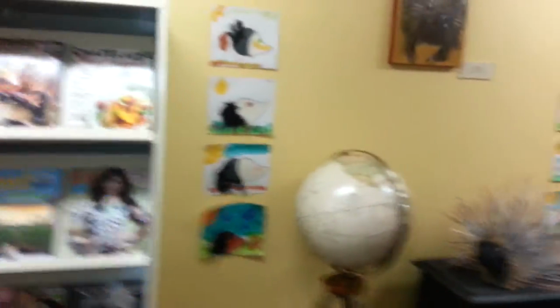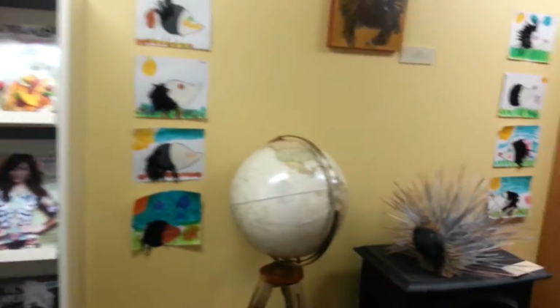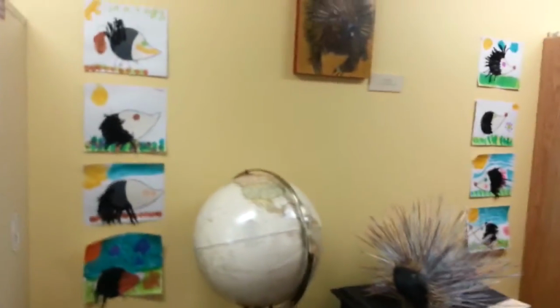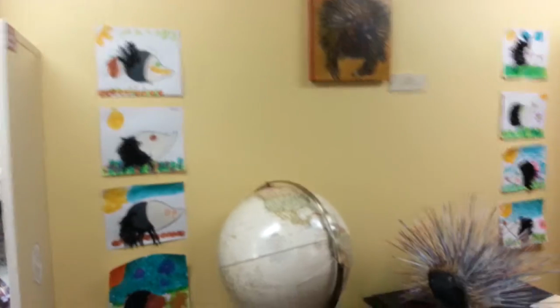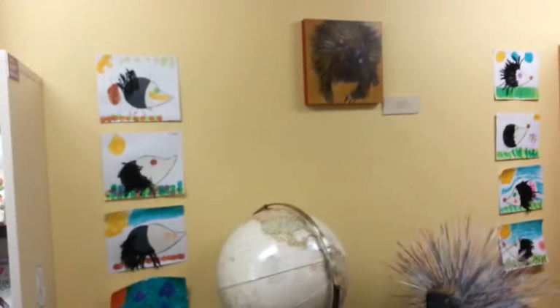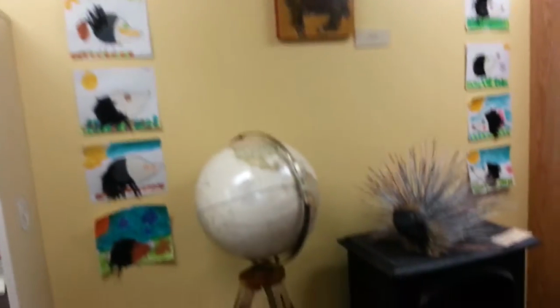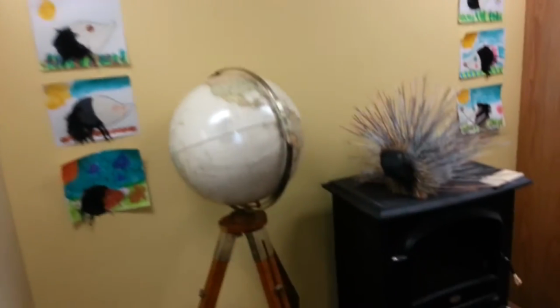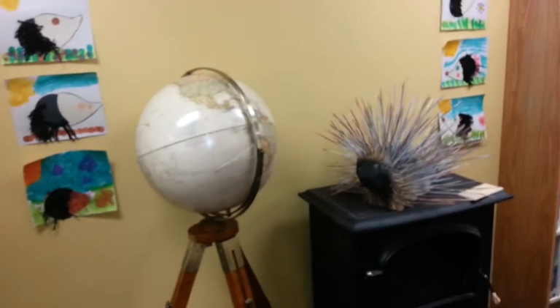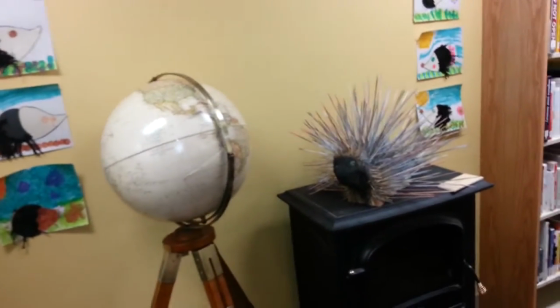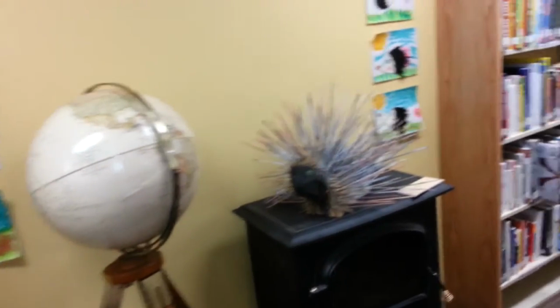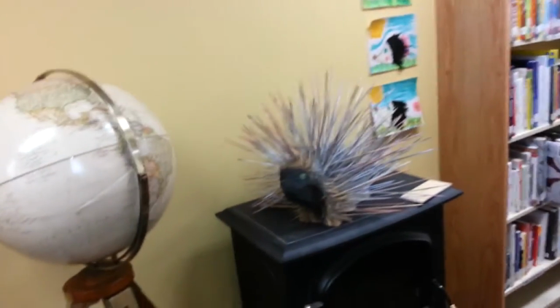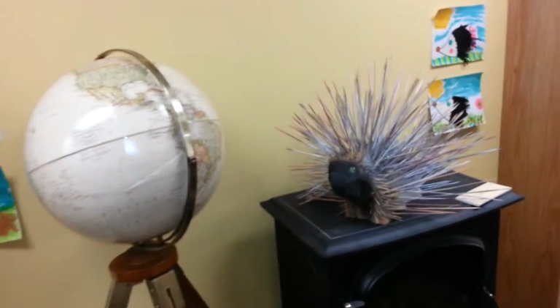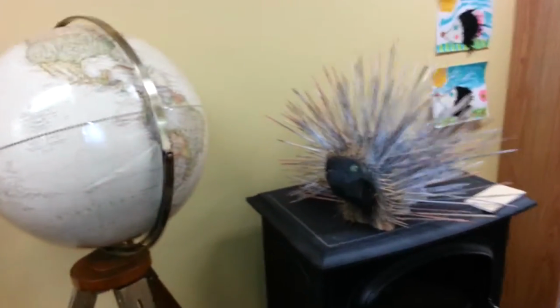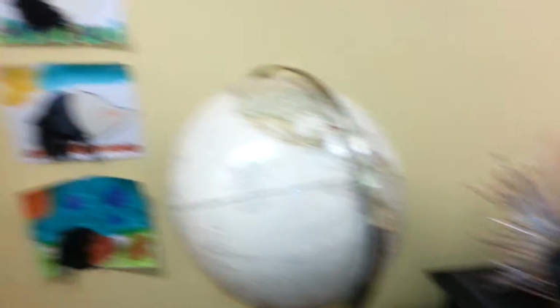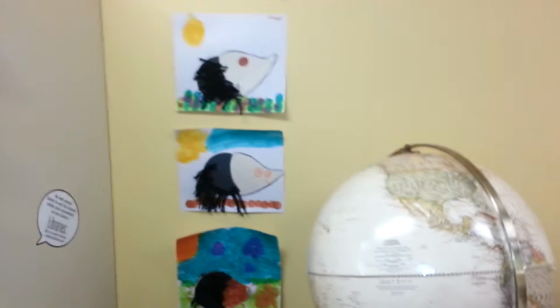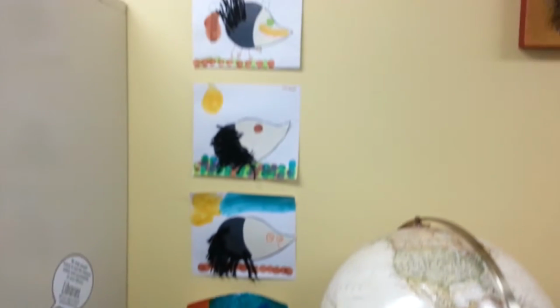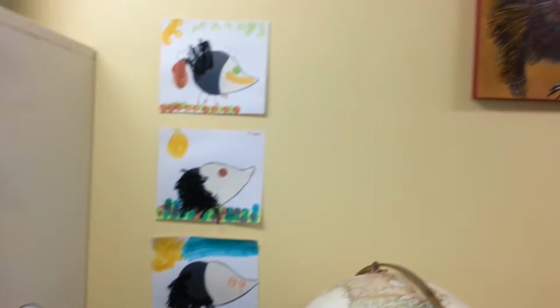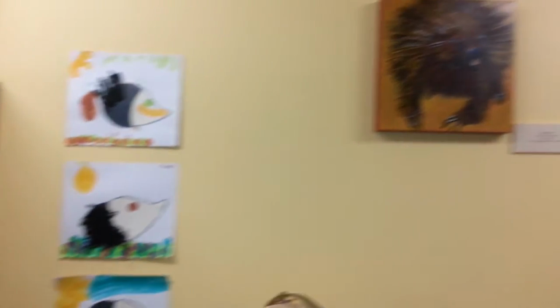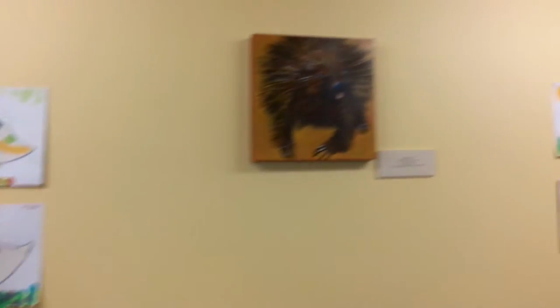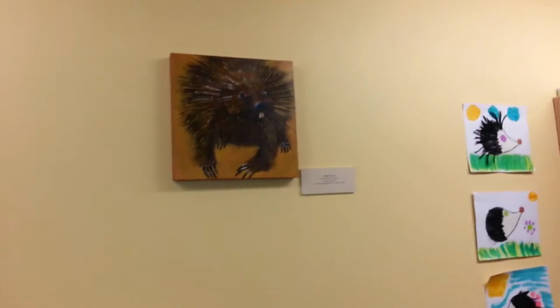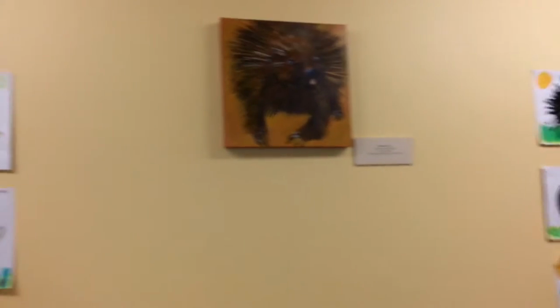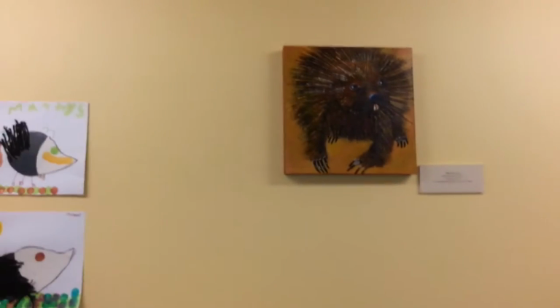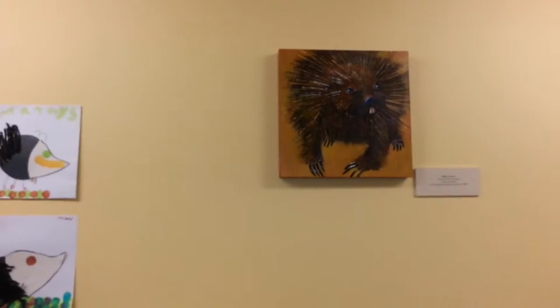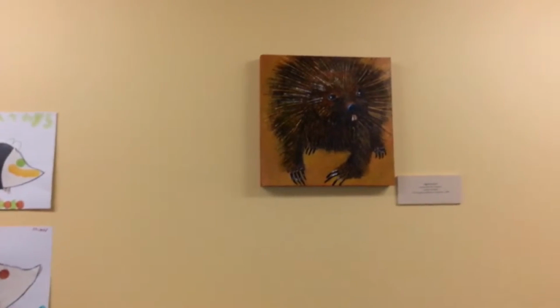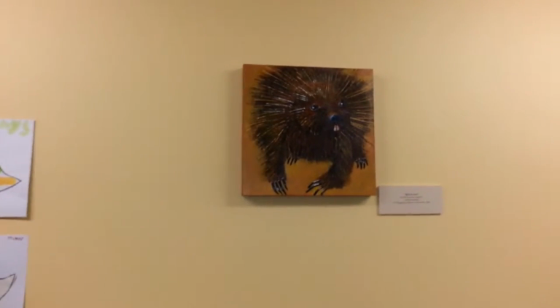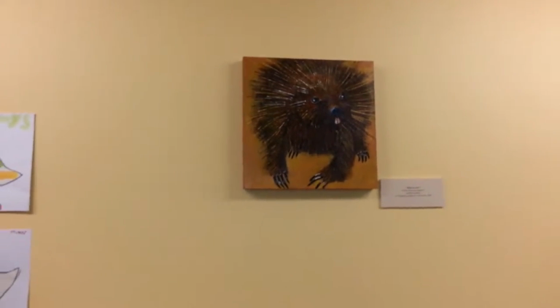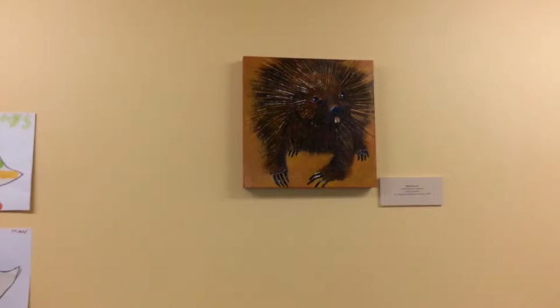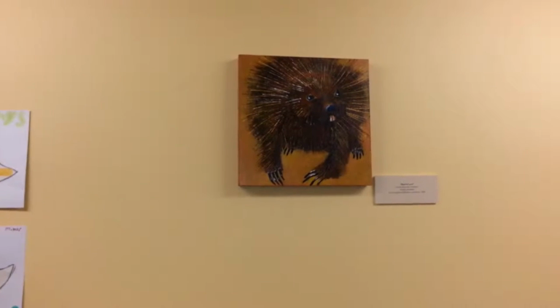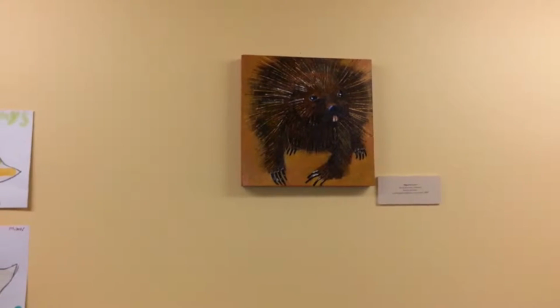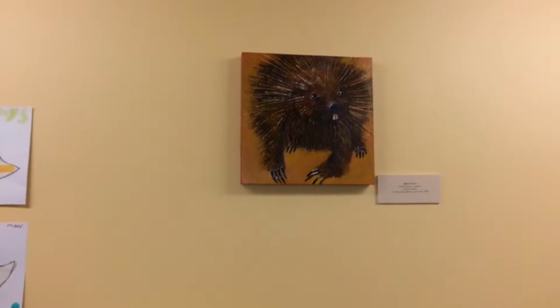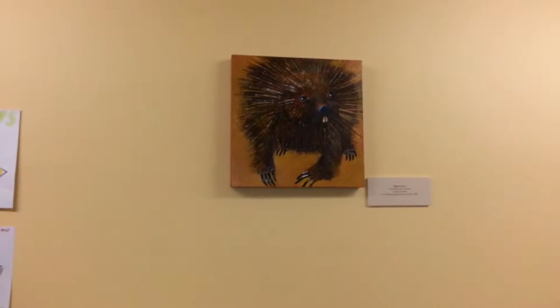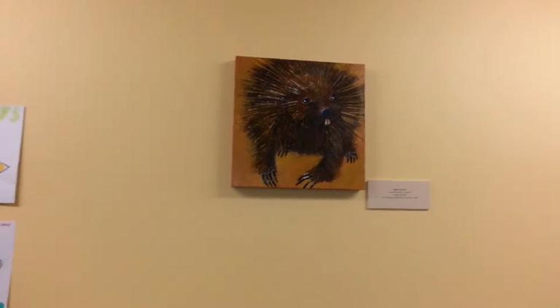And here you see a couple more foam and skewer porcupines, another offering from the kids, and a beautiful little painting dedicated to all the wallflowers out there.